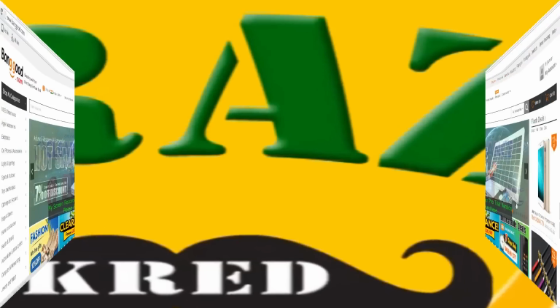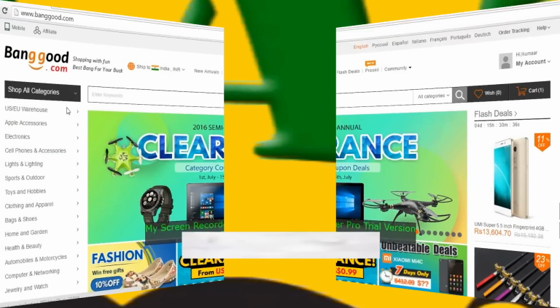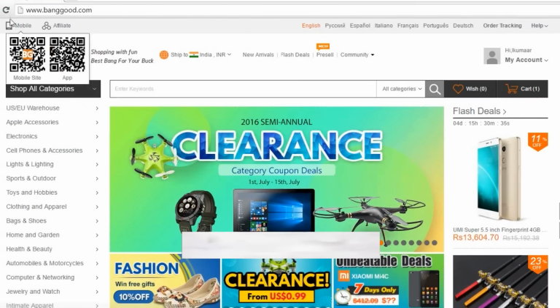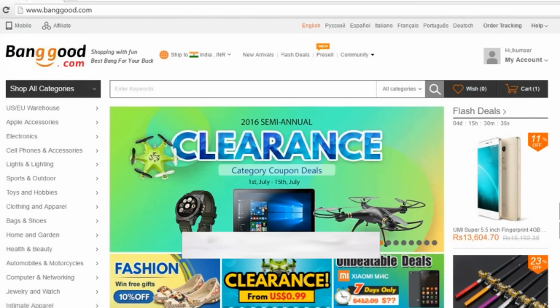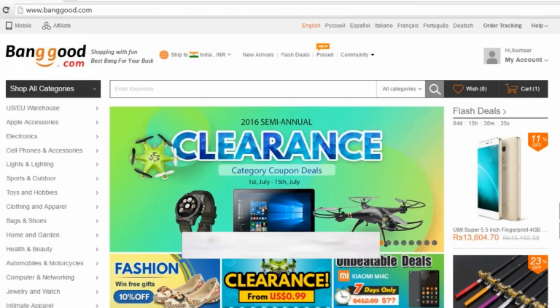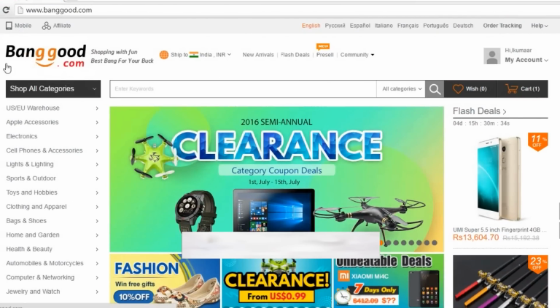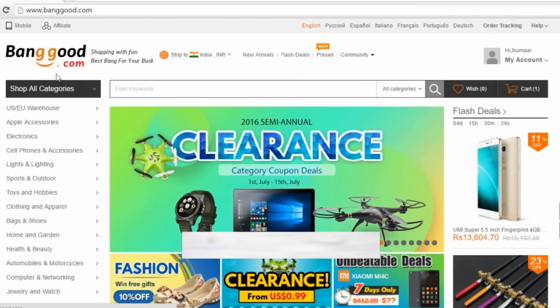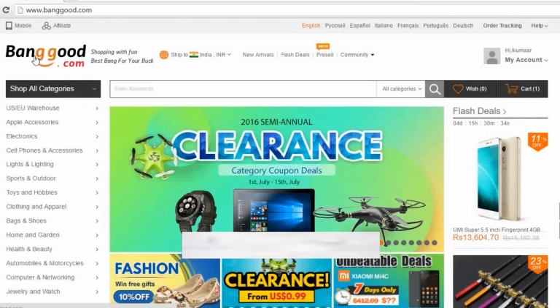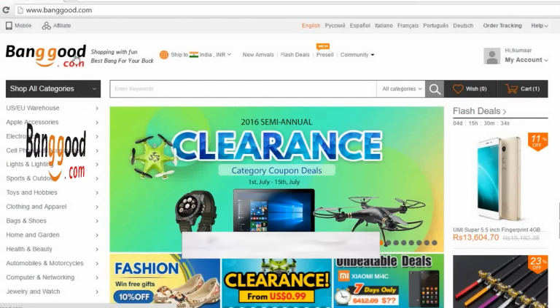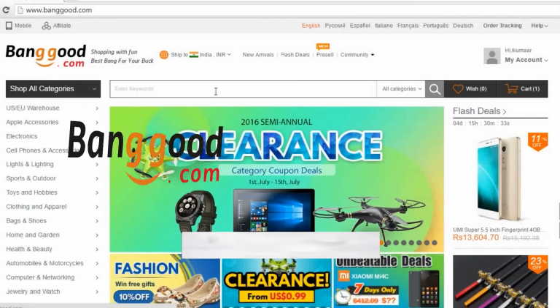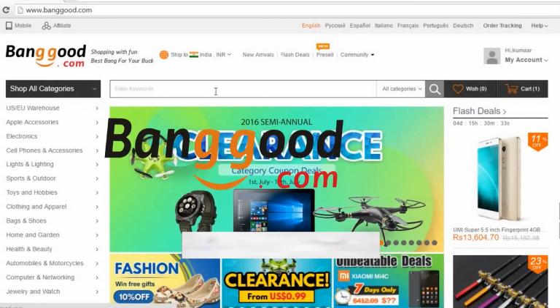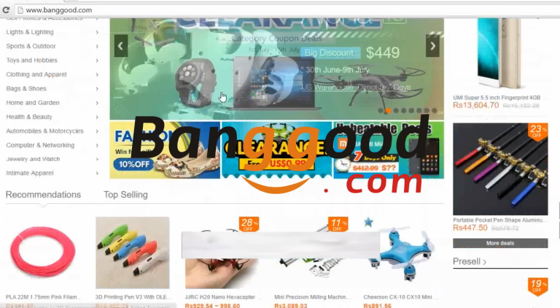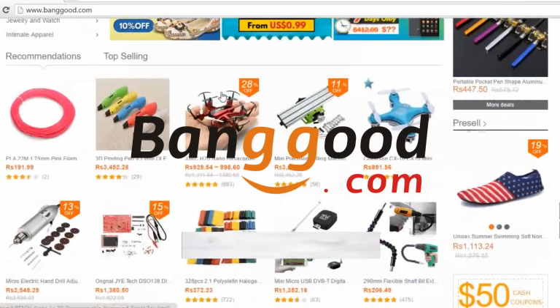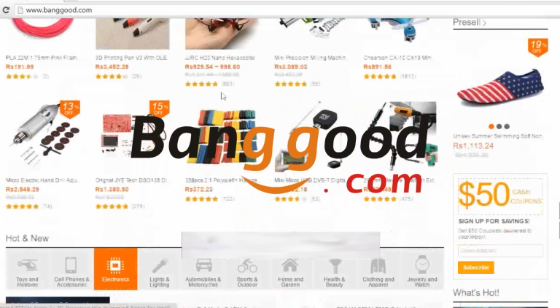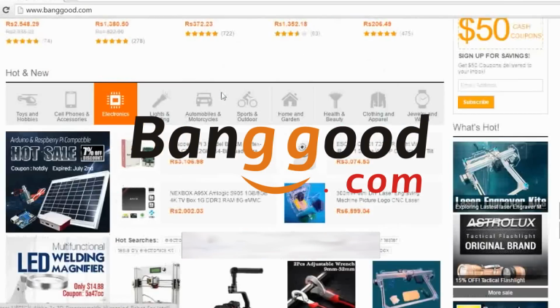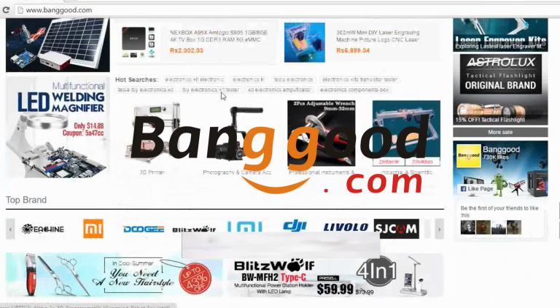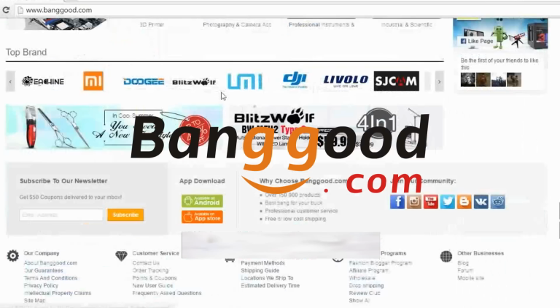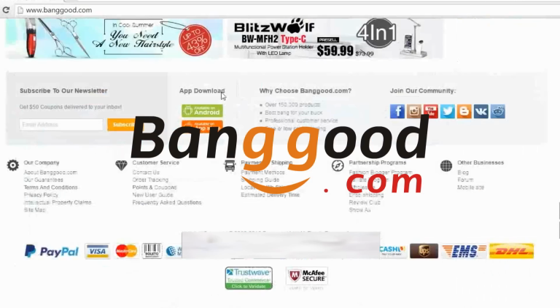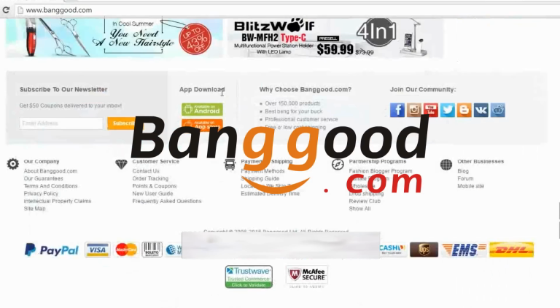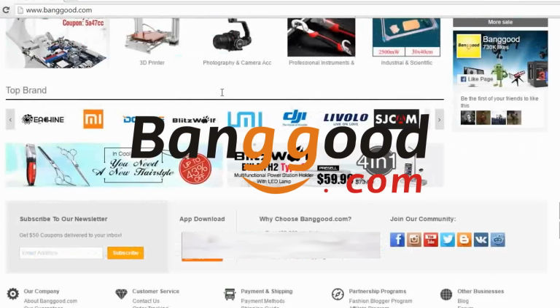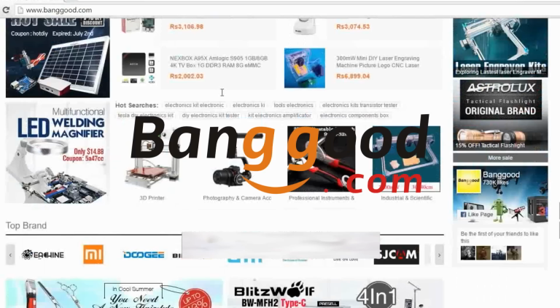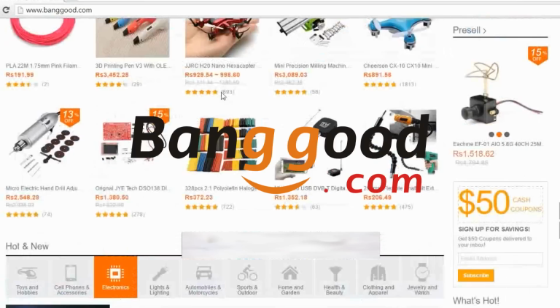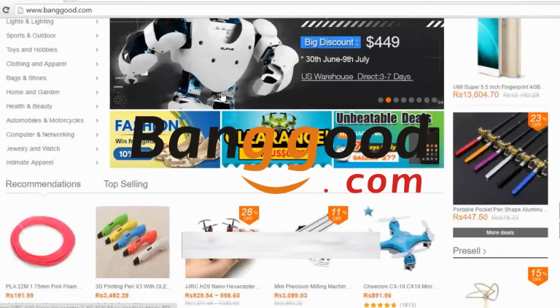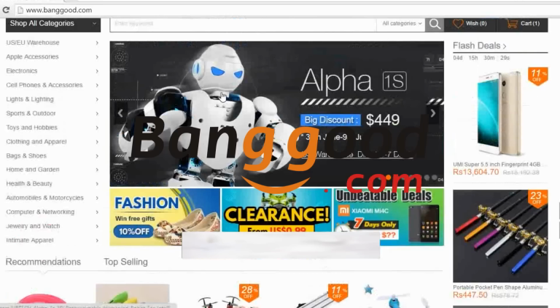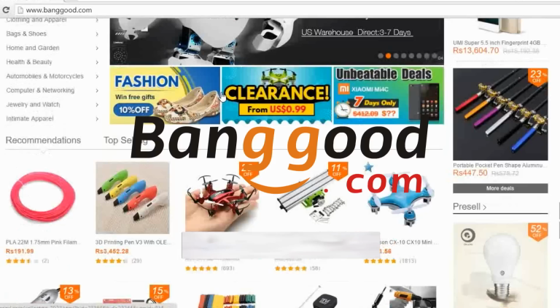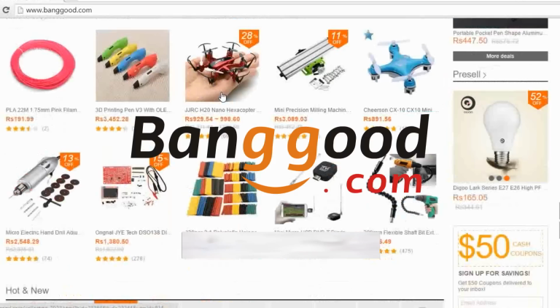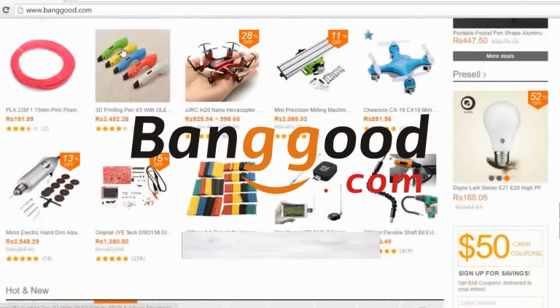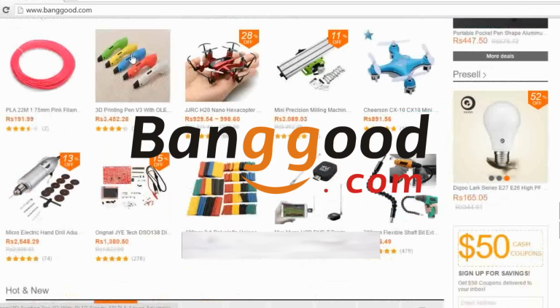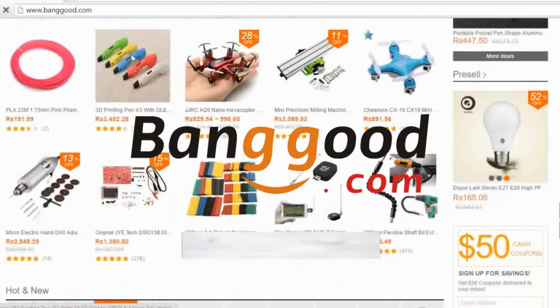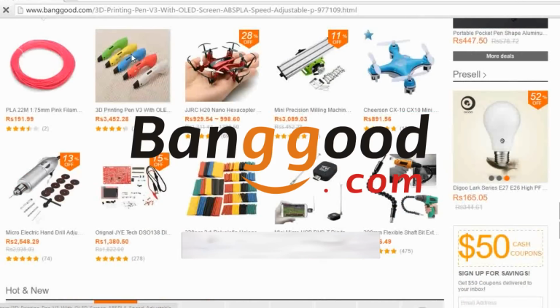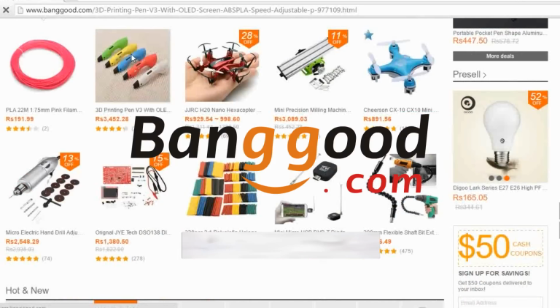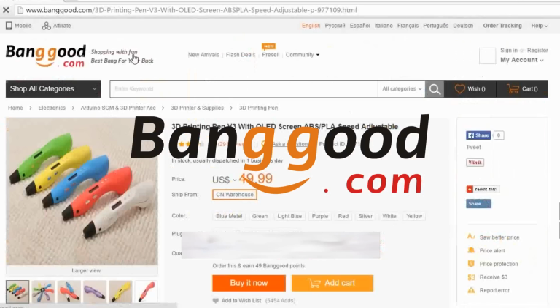Hey buddies, the product in this video is sponsored by banggood.com. You can buy lots of stuff you need at the lowest prices on this site. In today's video, I'm gonna unbox and review a 3D pen. If you want to buy this pen, just follow the link in the description.